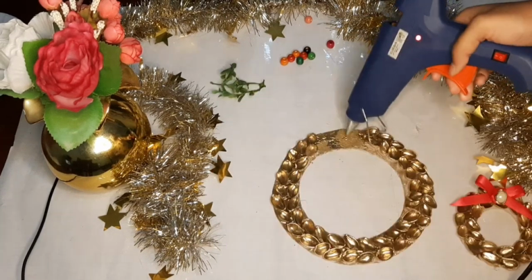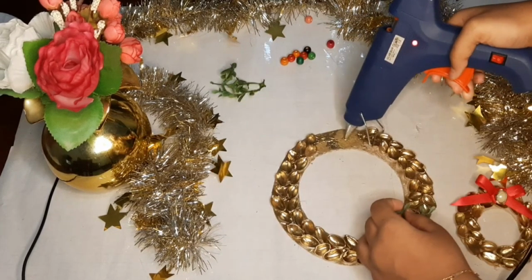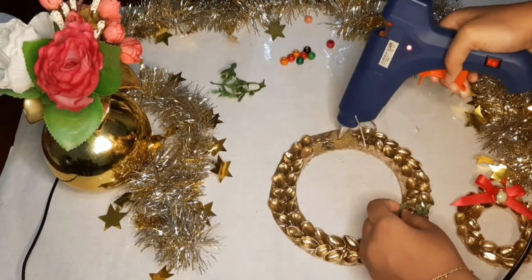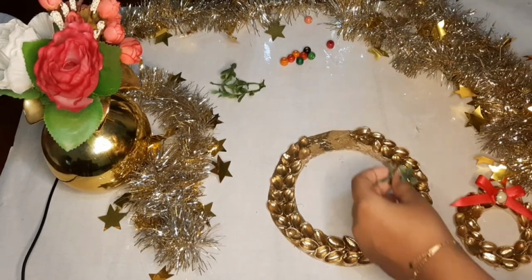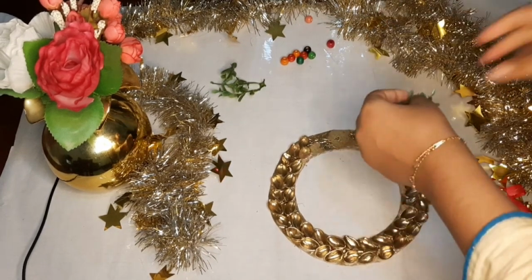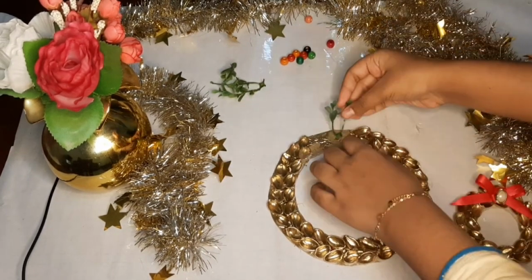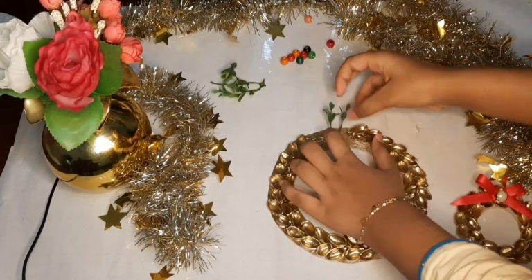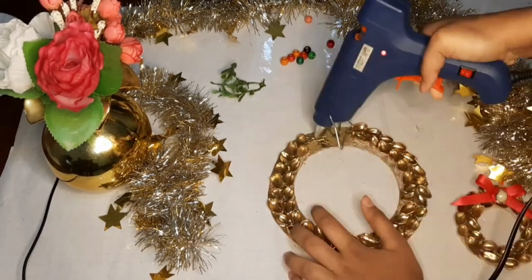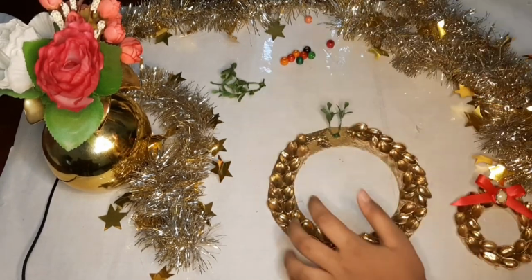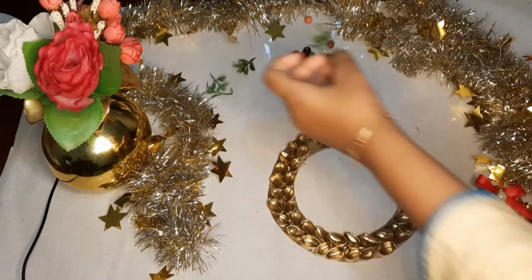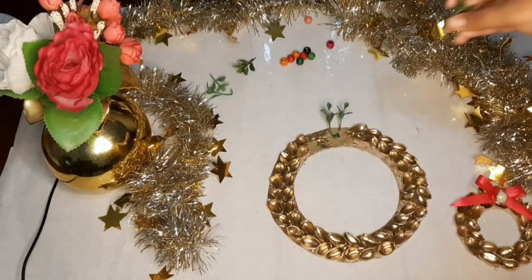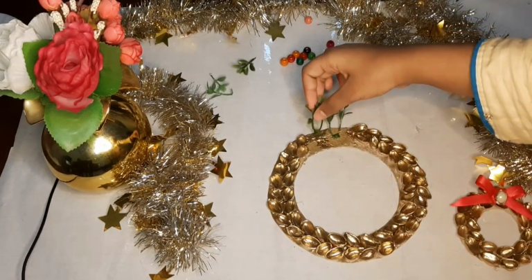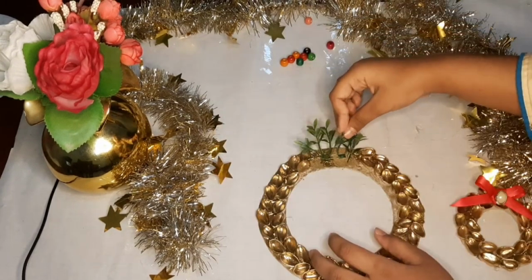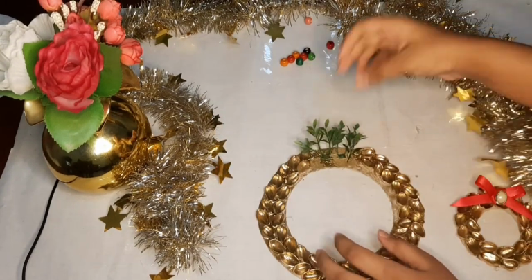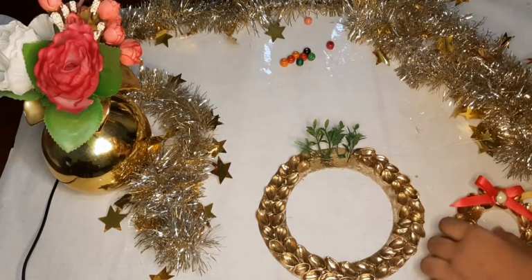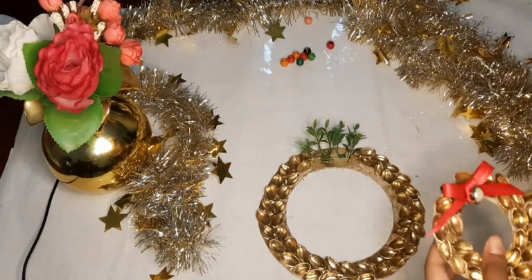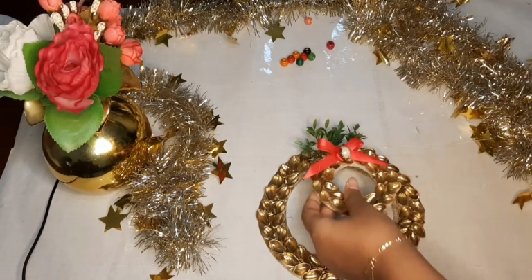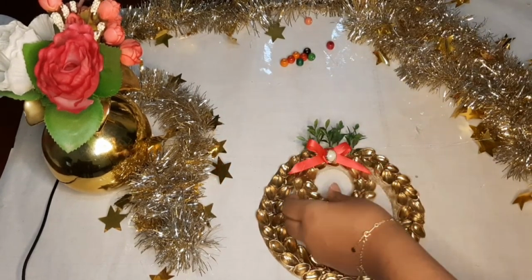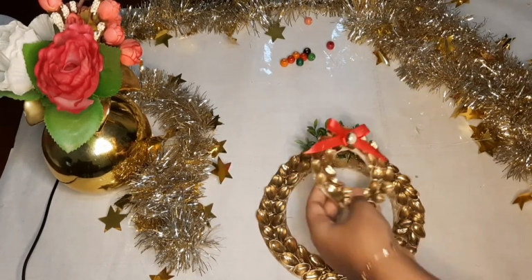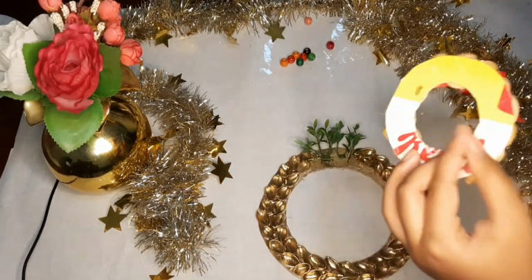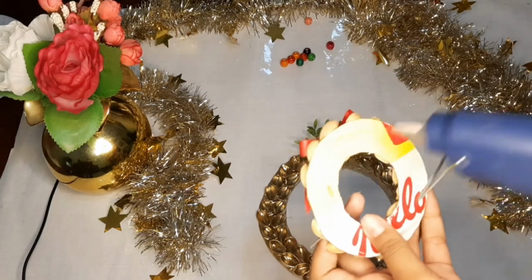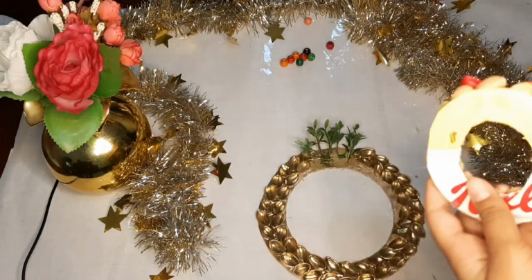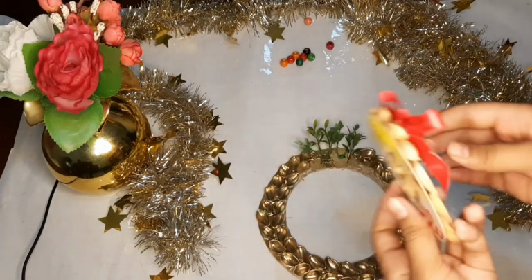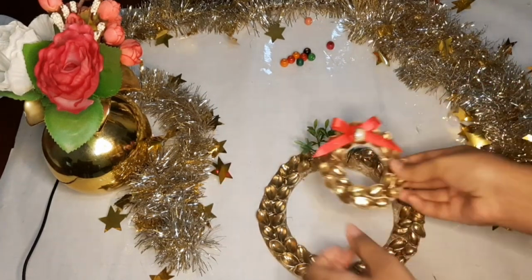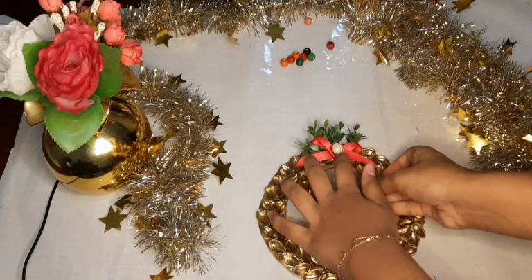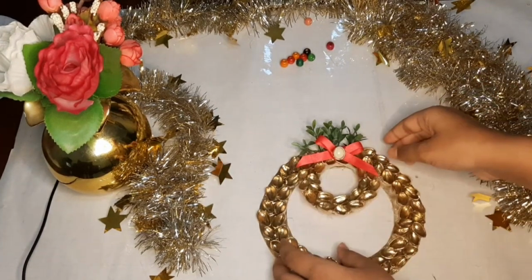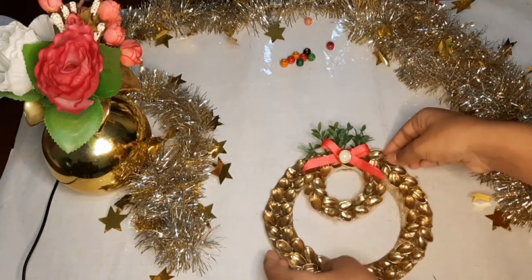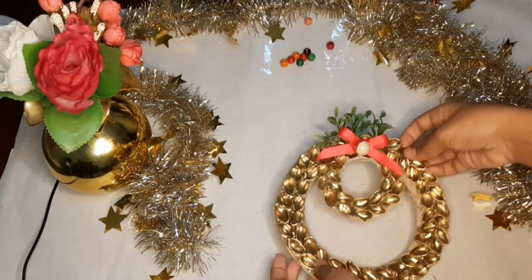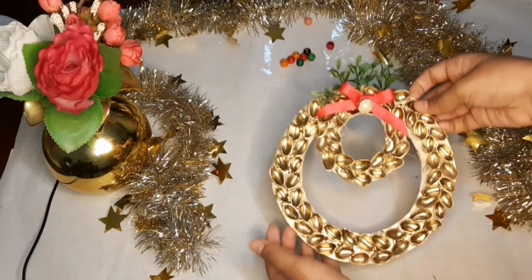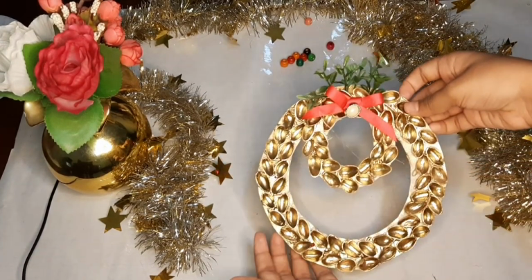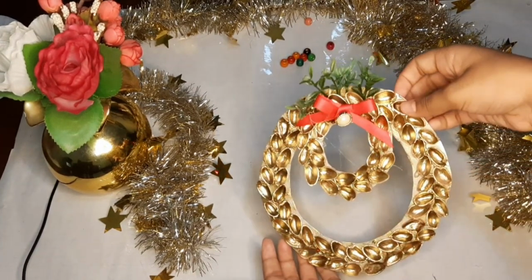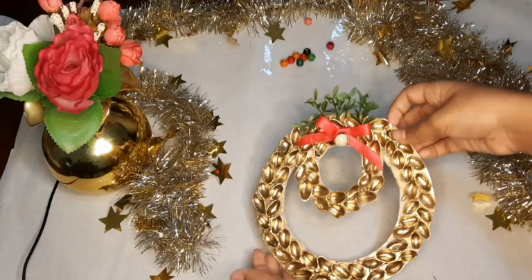Now I'm sticking some plastic leaves onto the bigger circle where I removed some shells. You can also use paper, dried leaves, or anything else. Next I'm sticking the smaller circle to the bigger circle where I stuck the leaves.